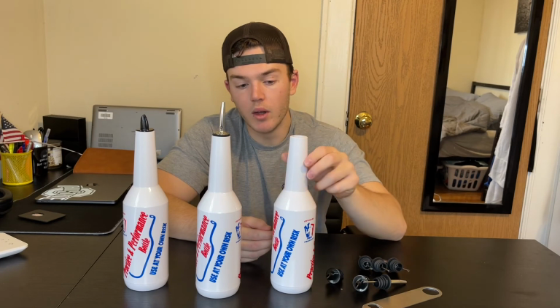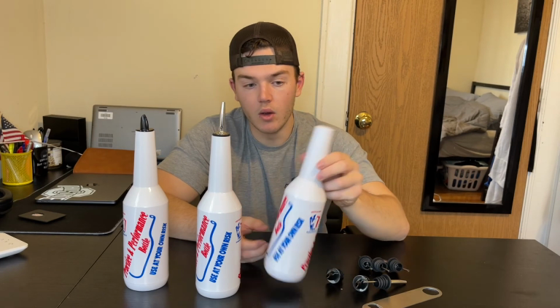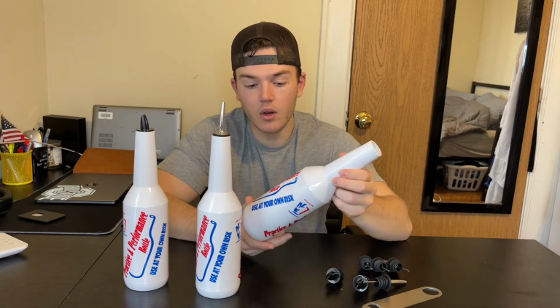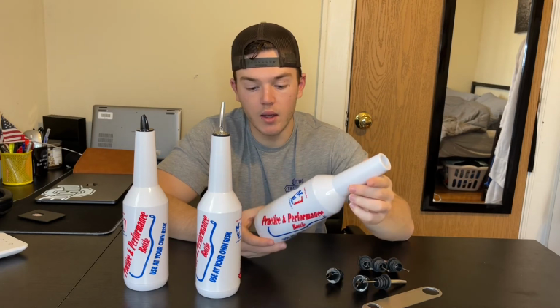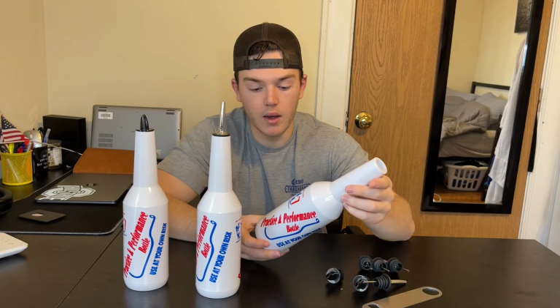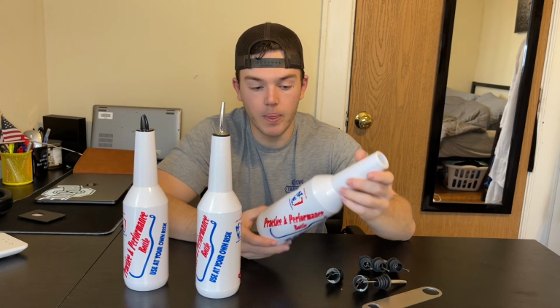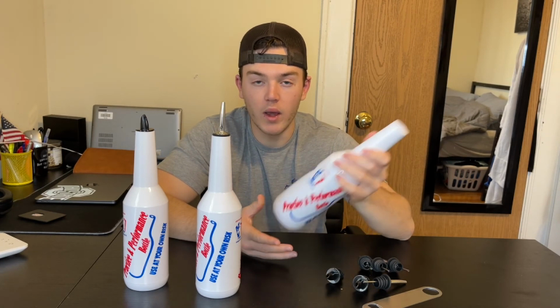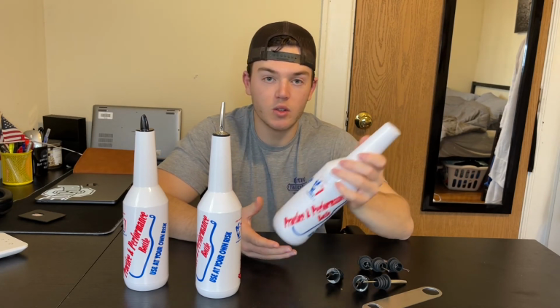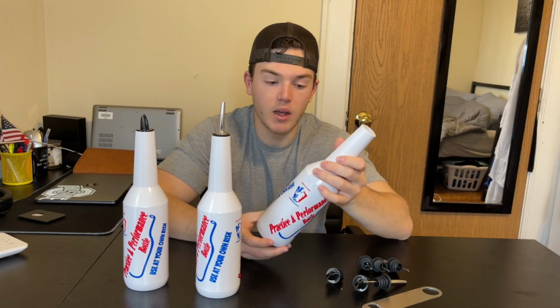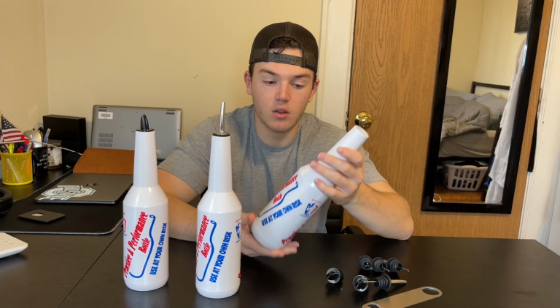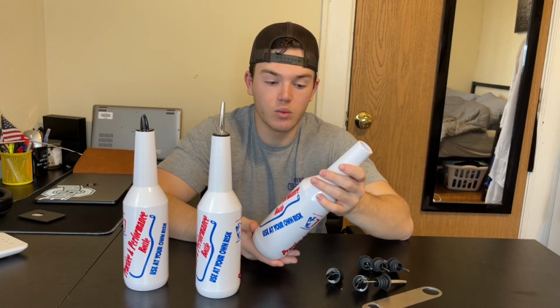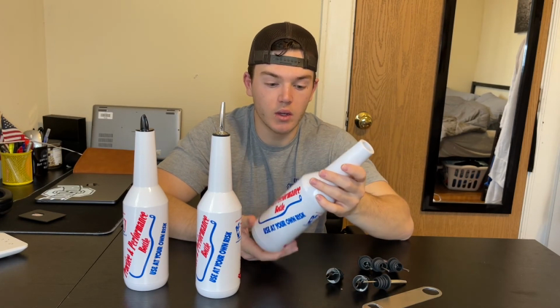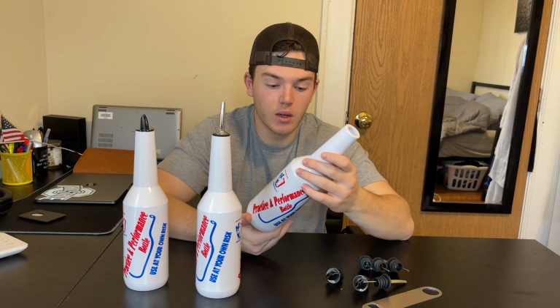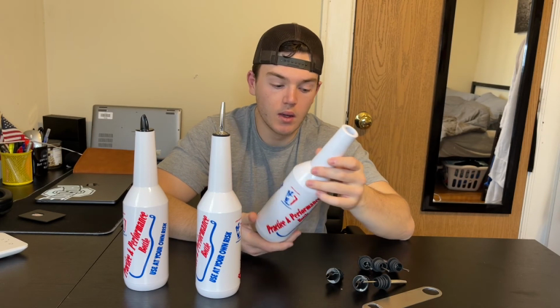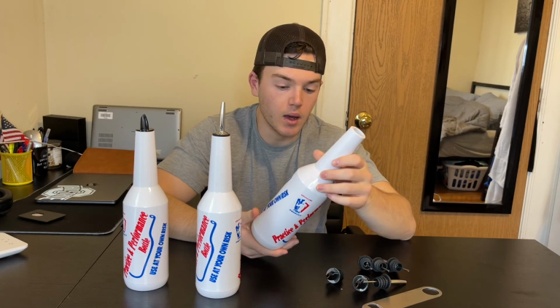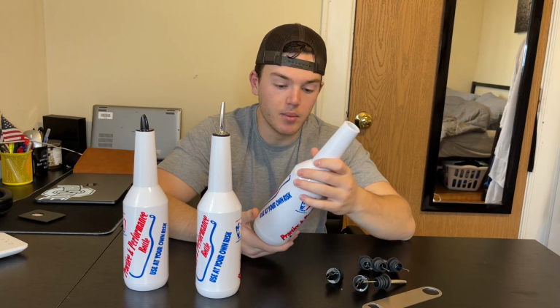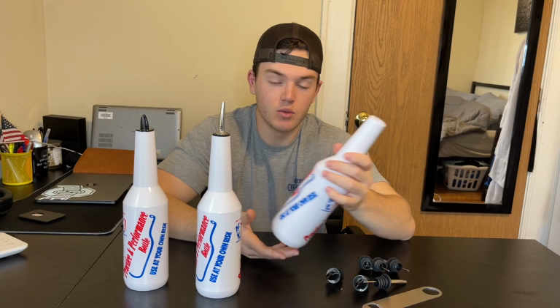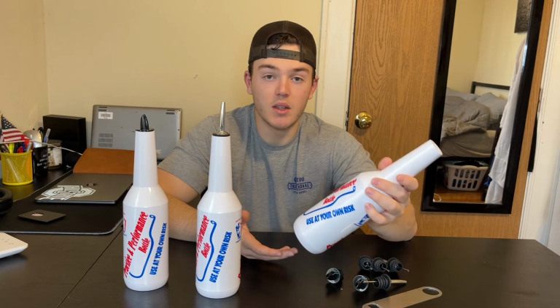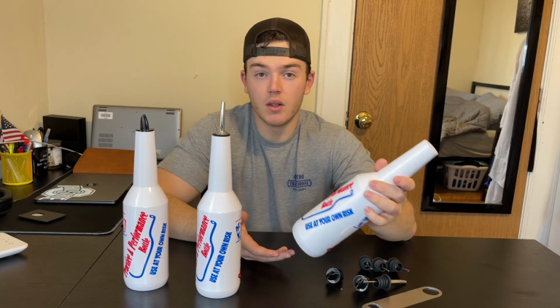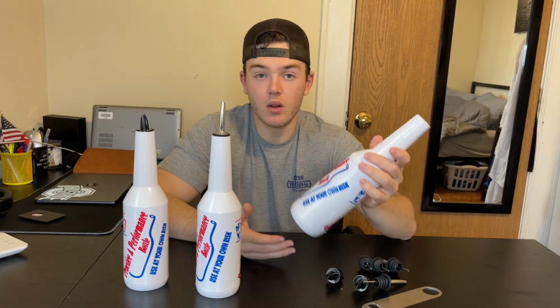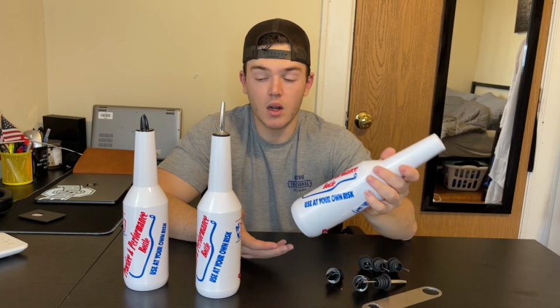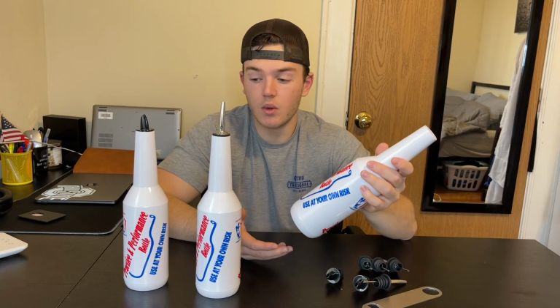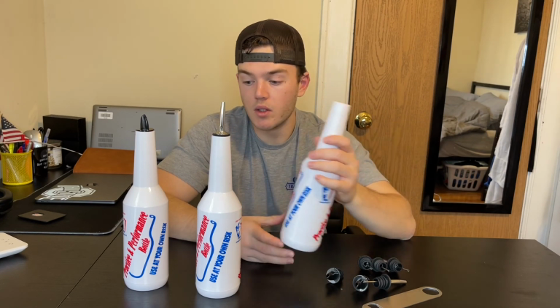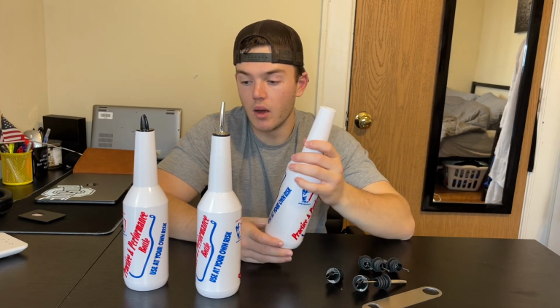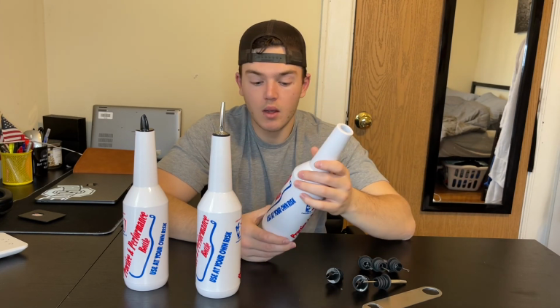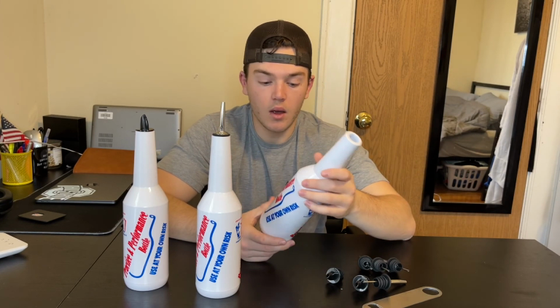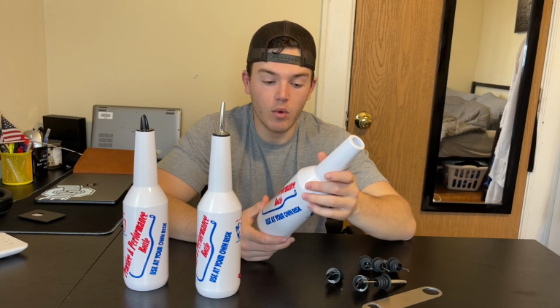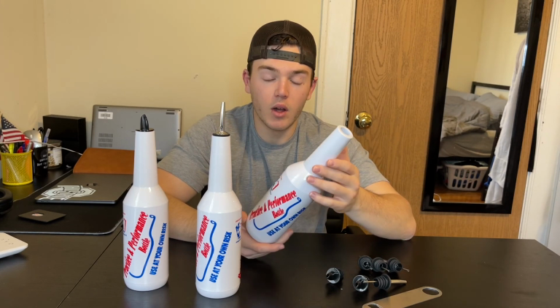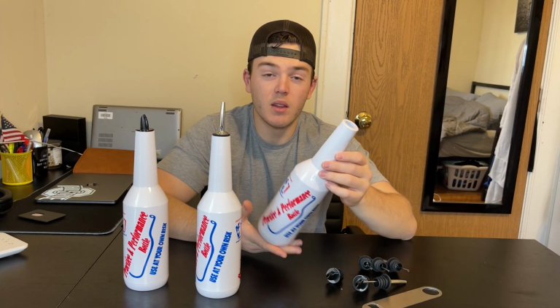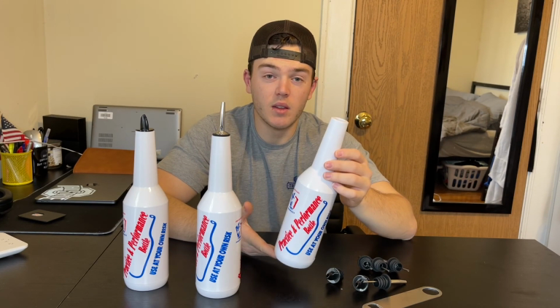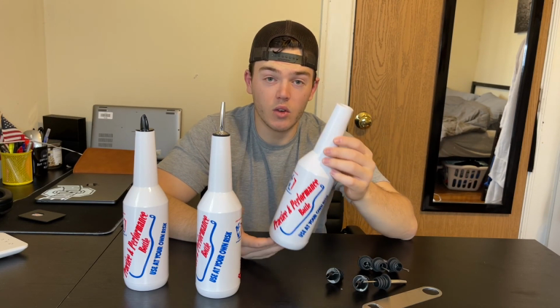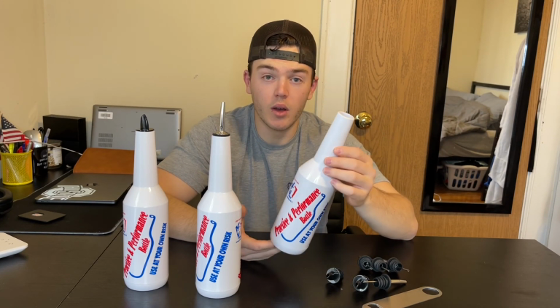Overall, the weight is super nice, it looks really good, and it's really easy to clean and holds a lot of liquid. Overall, I'd say that this is a great product.